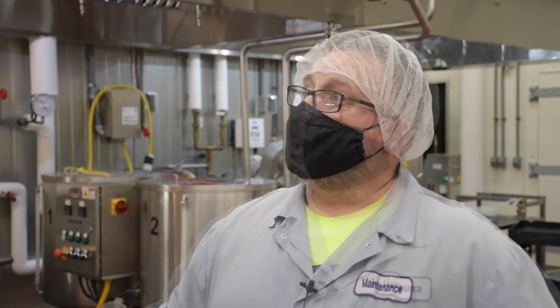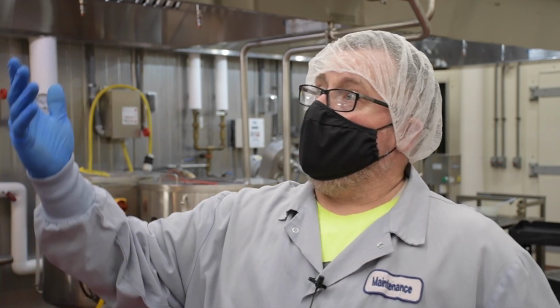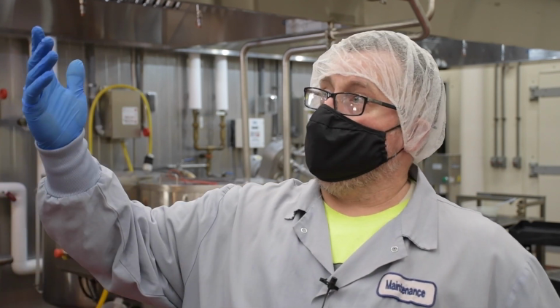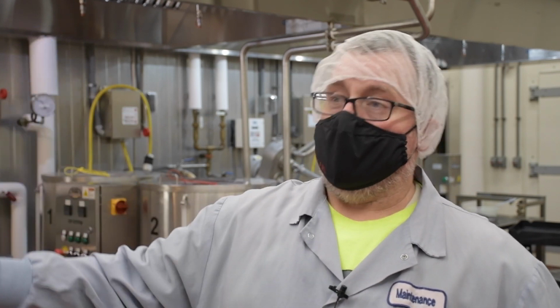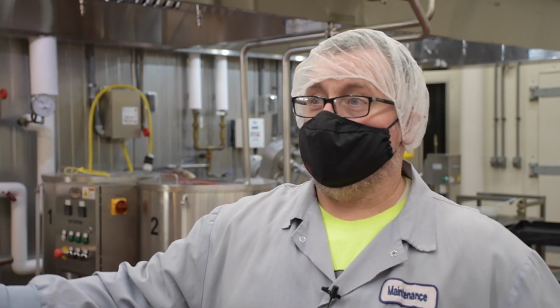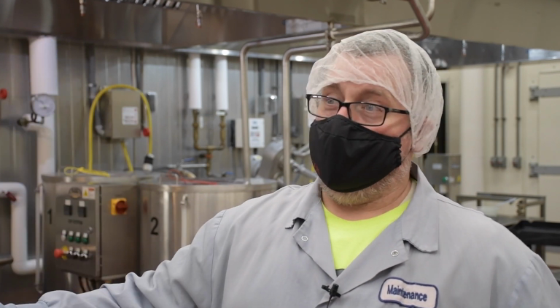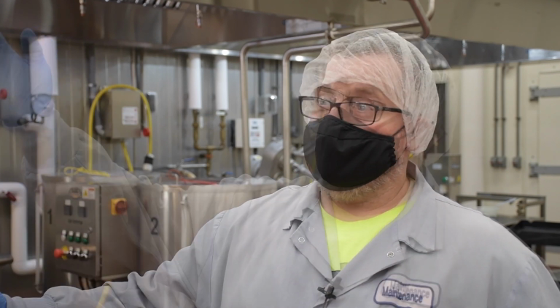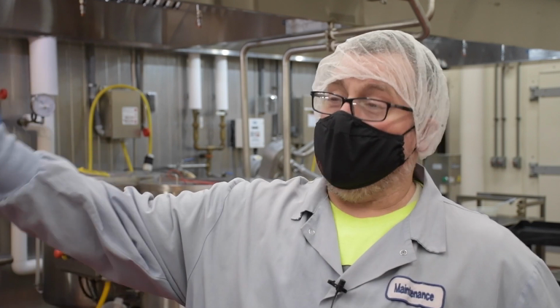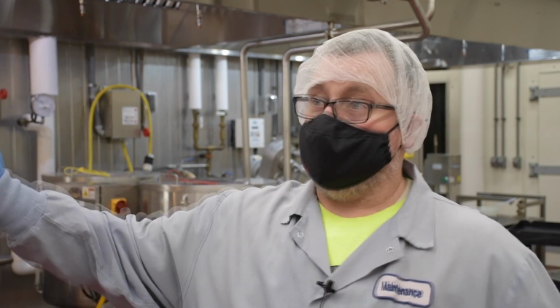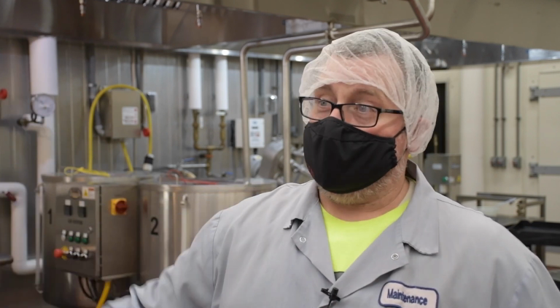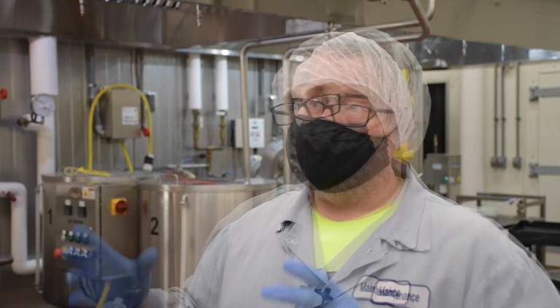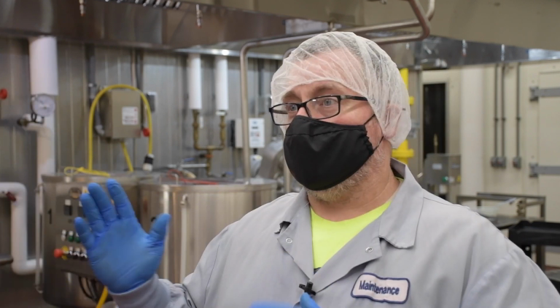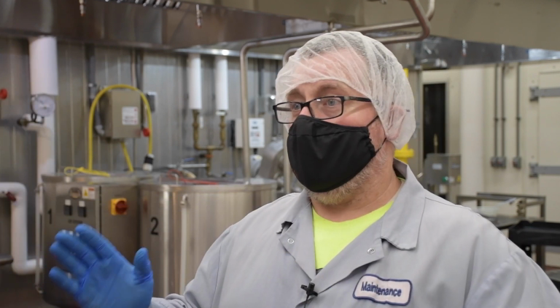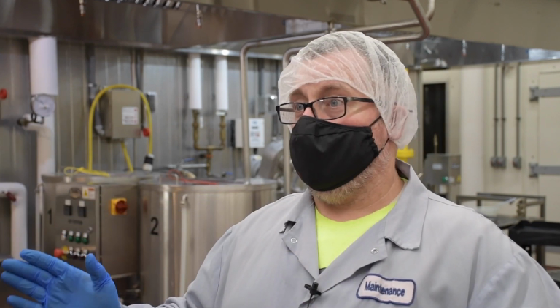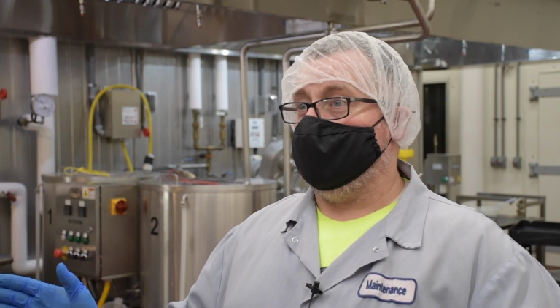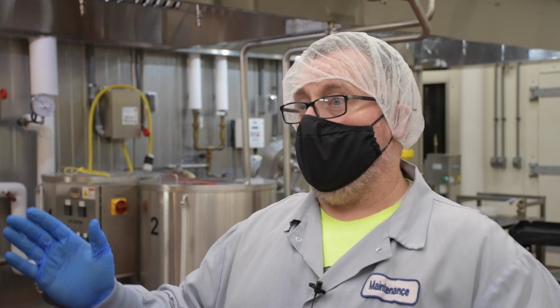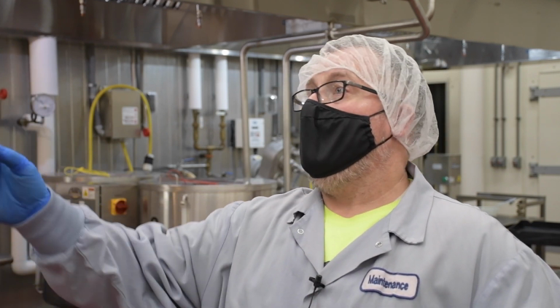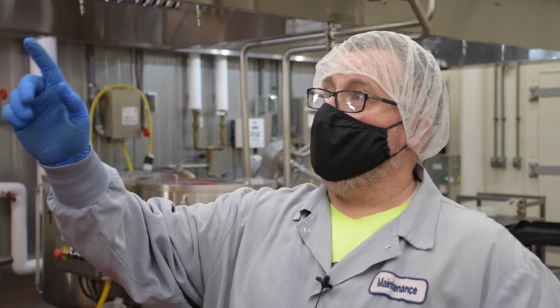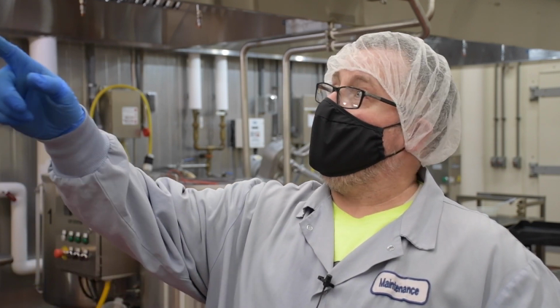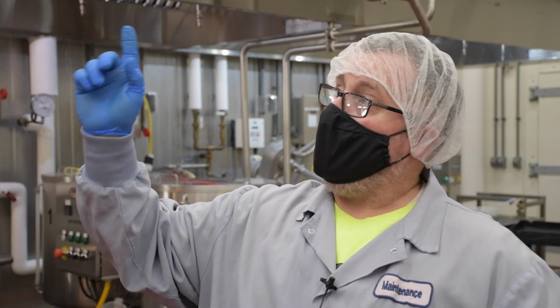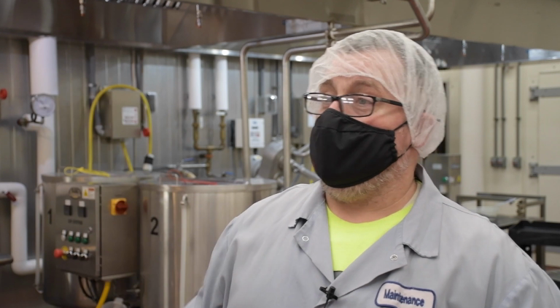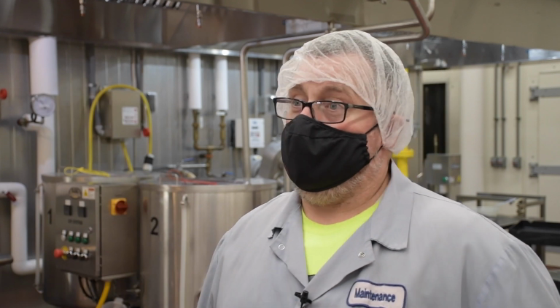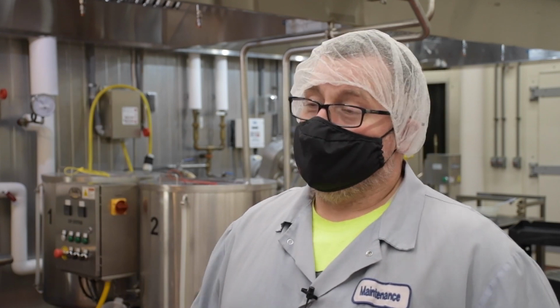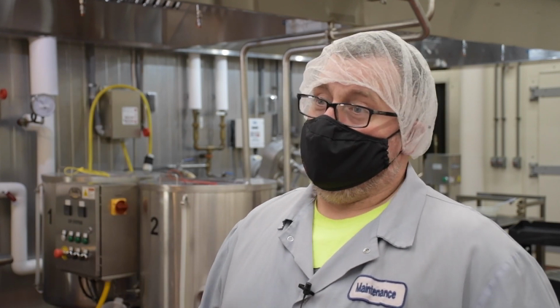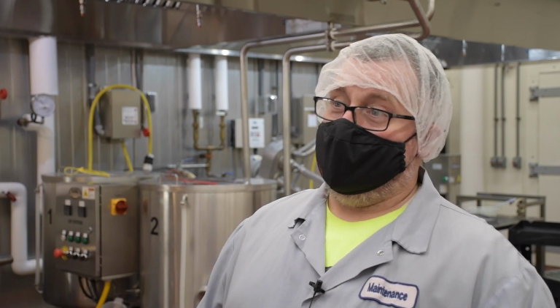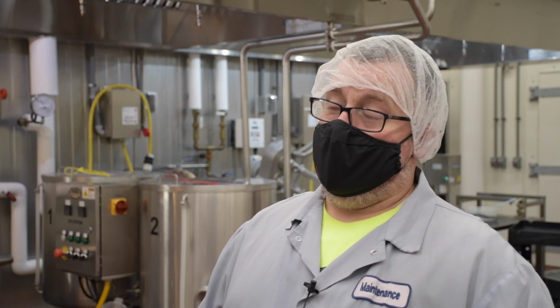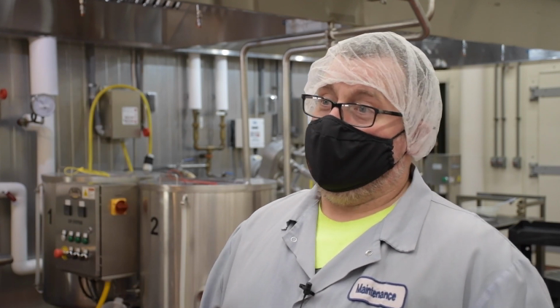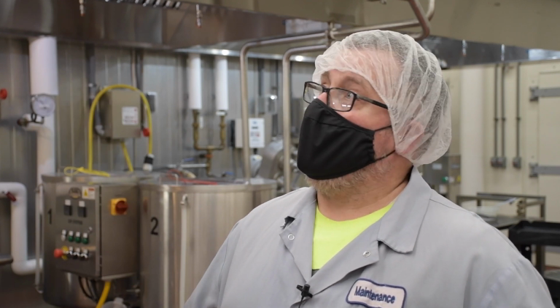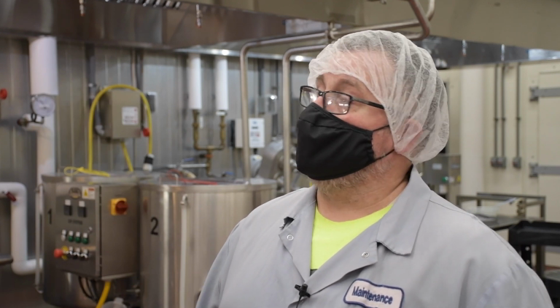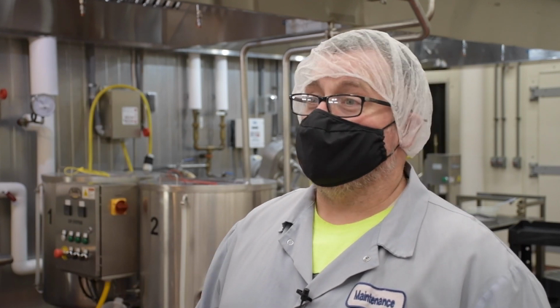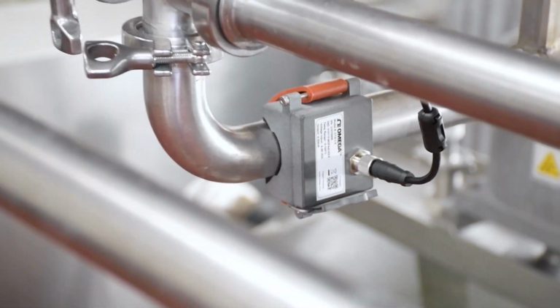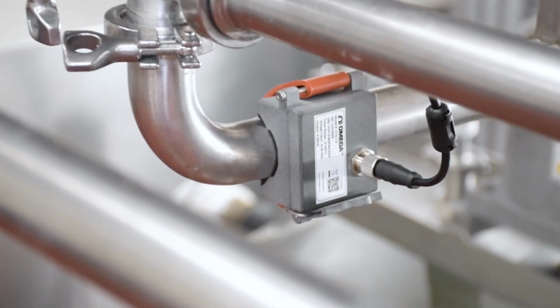So we had to shut down production for two days, bring in a contractor who could cut and weld to a sanitary weld and move our fitting eight feet over. Two days down and thousands of dollars in work.